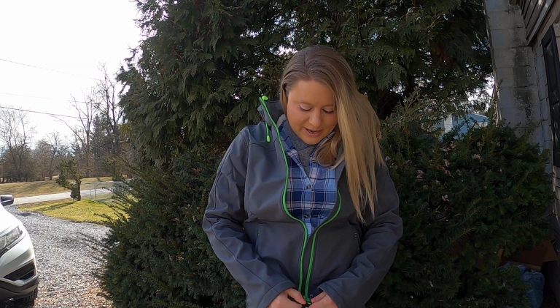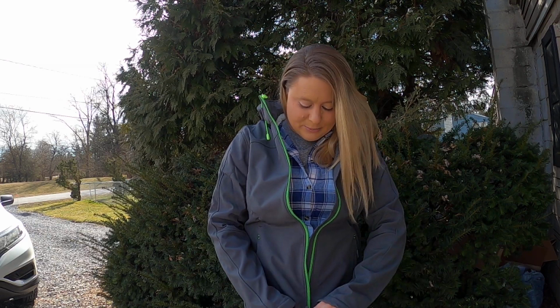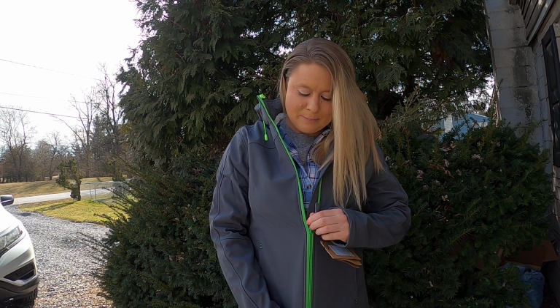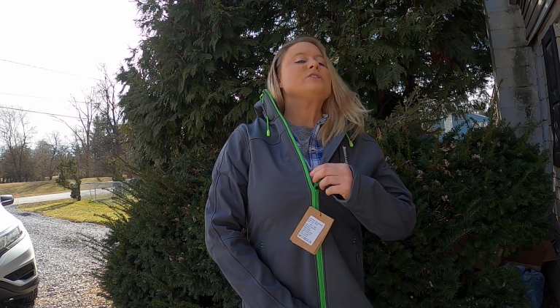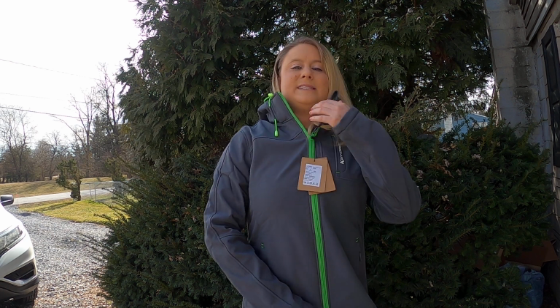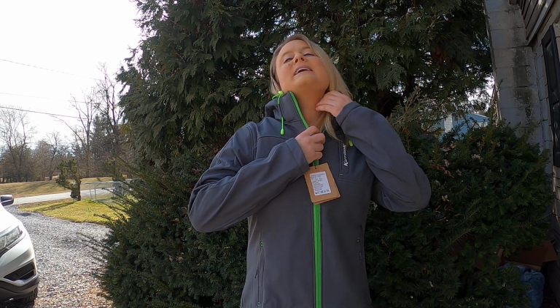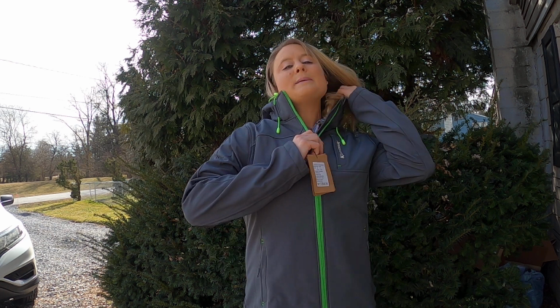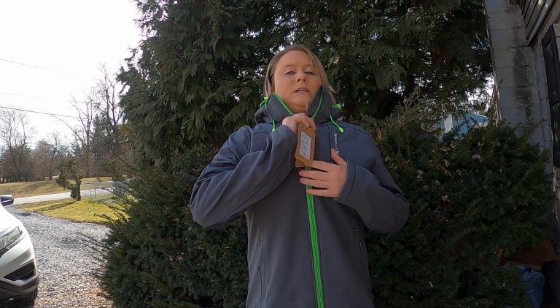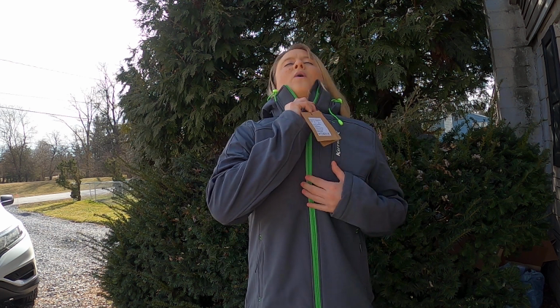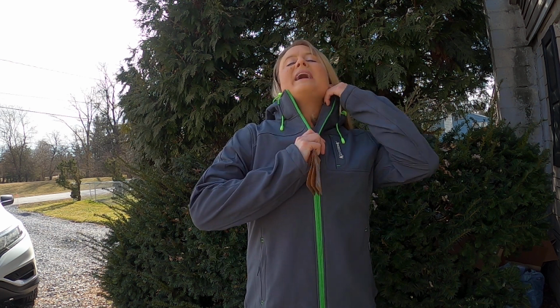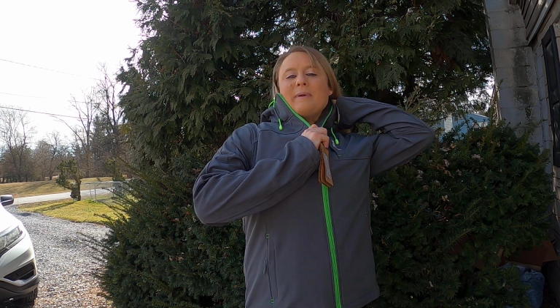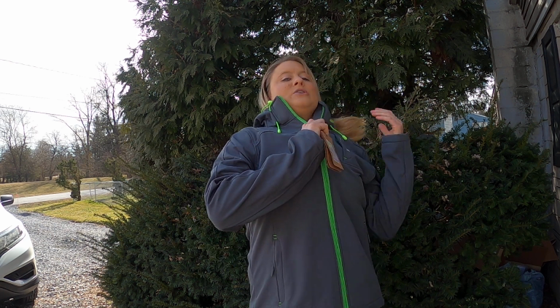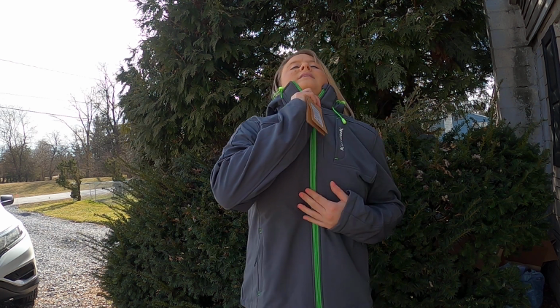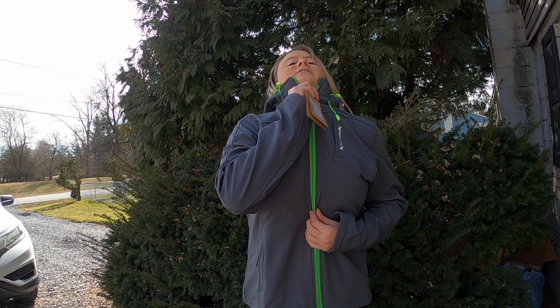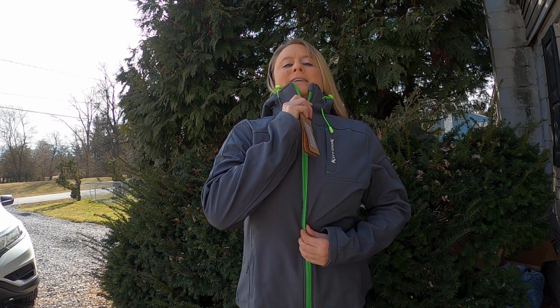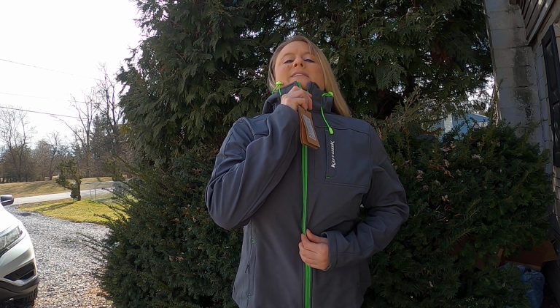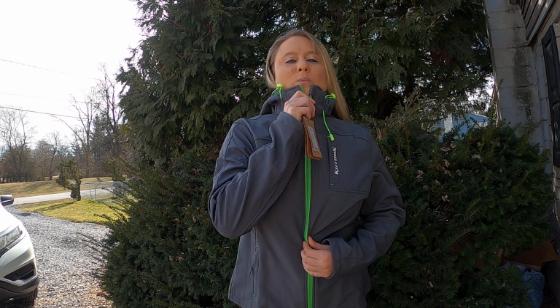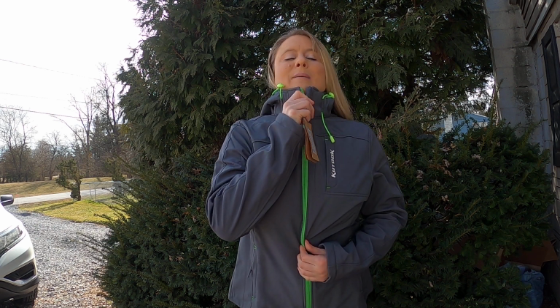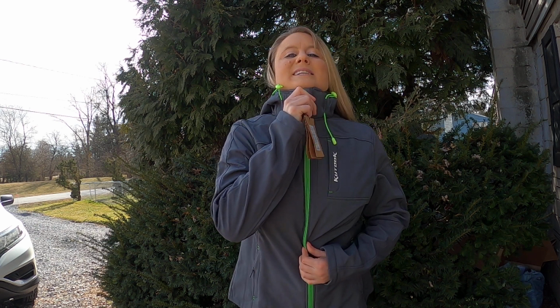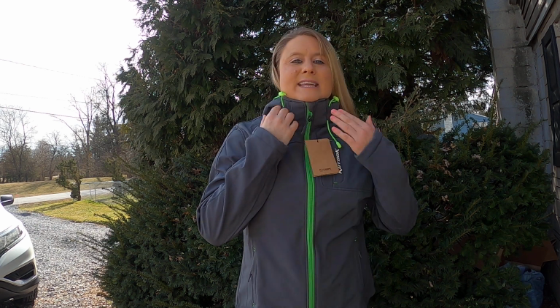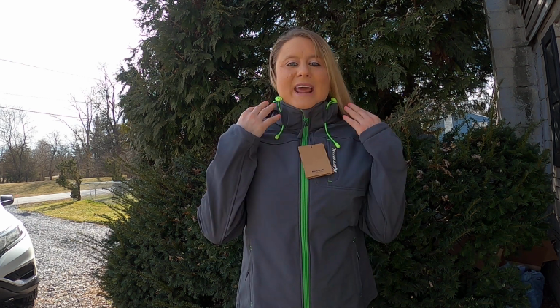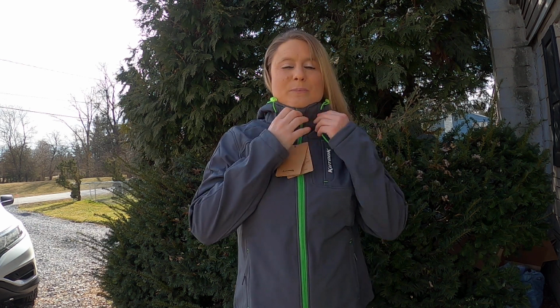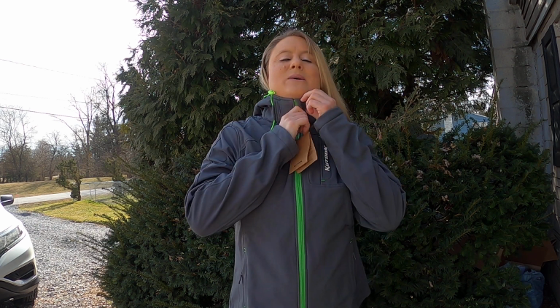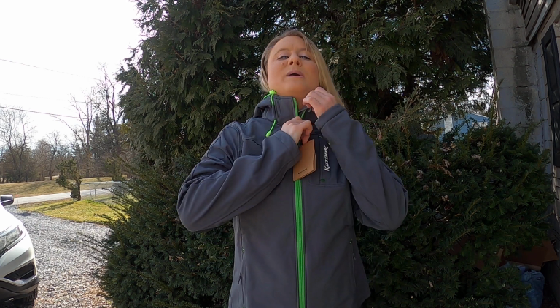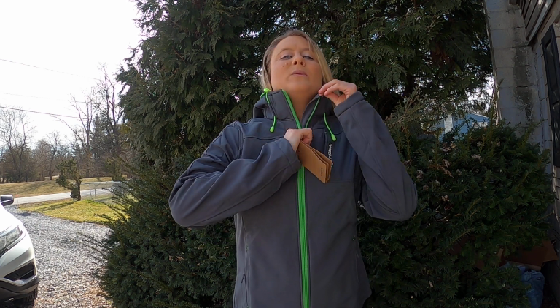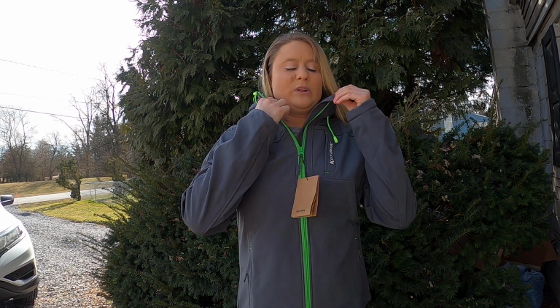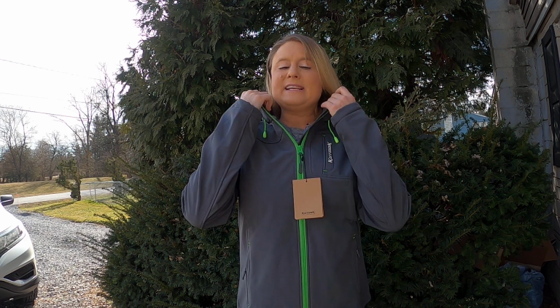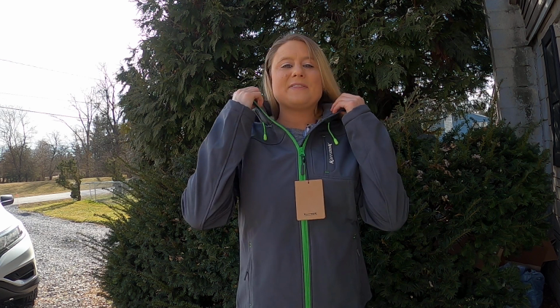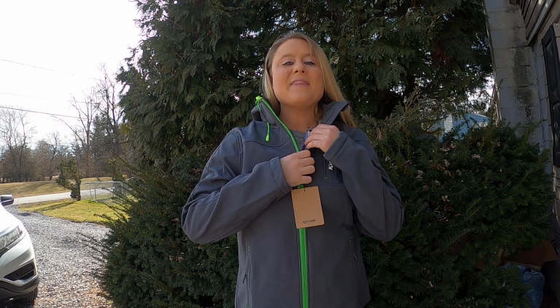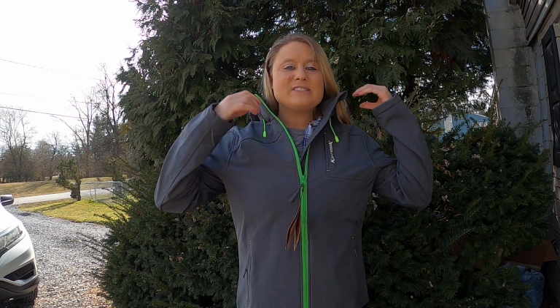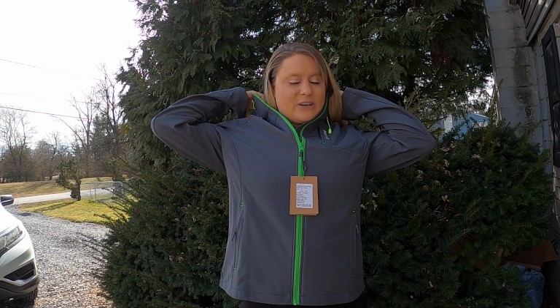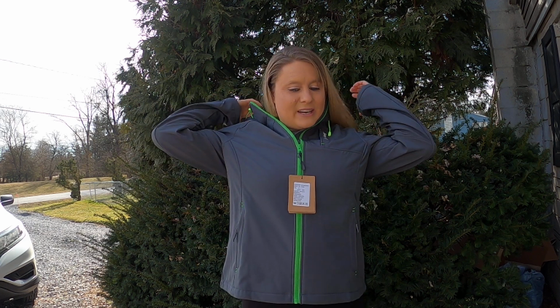I'm going to go ahead and zip it up — you can see it zippers the whole way up to your neck. You can zip it way up like this to keep your neck super nice and warm, which is really nice. It's got that and then it has your nice hood here.